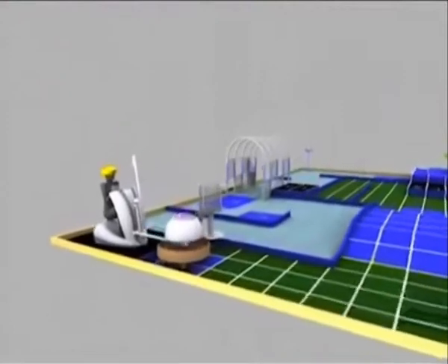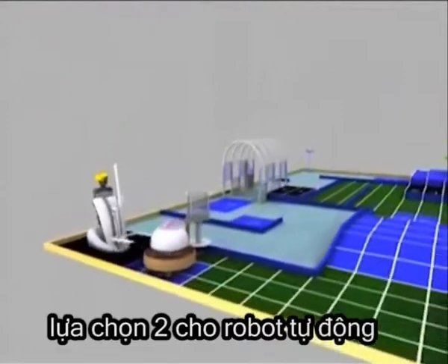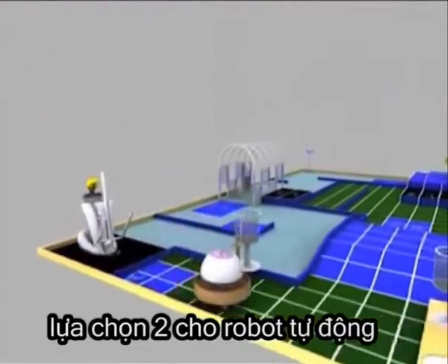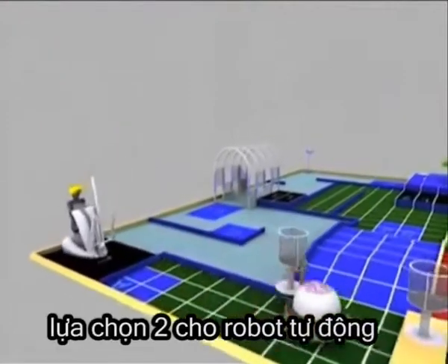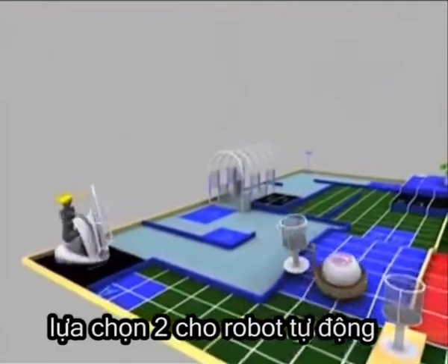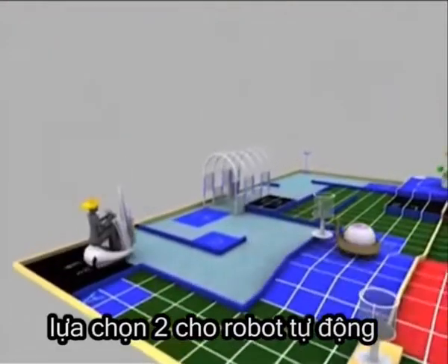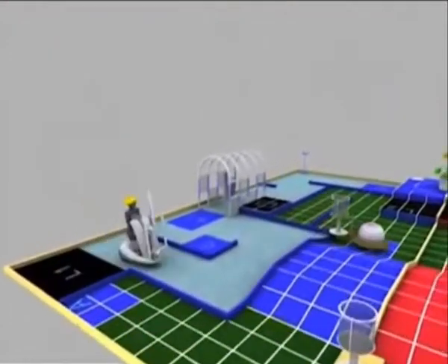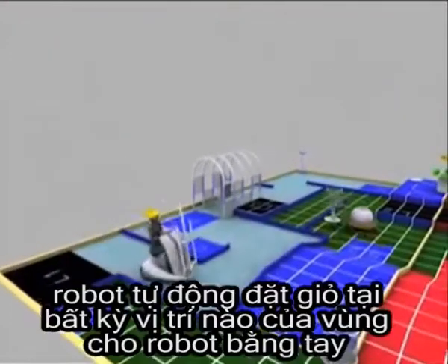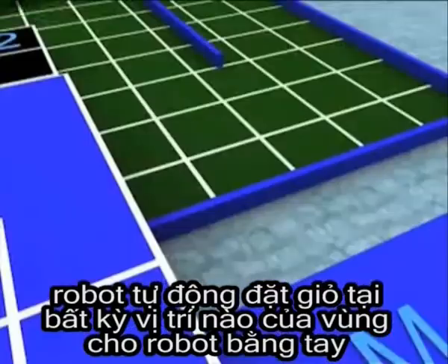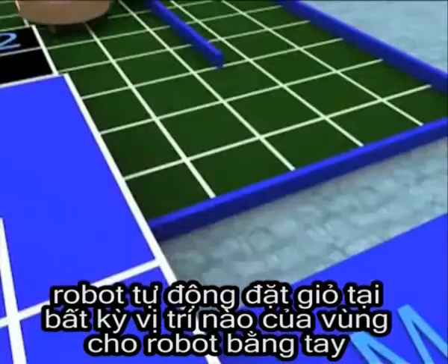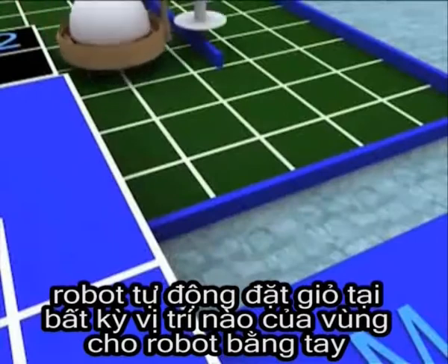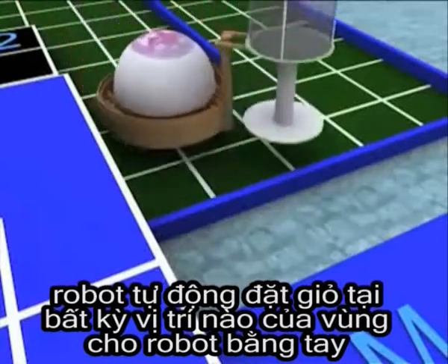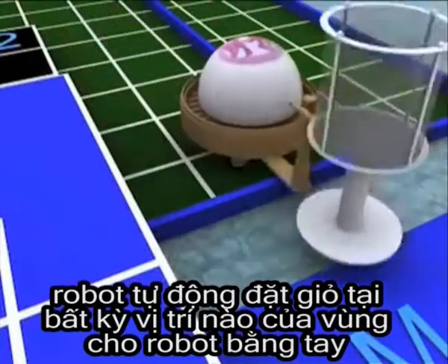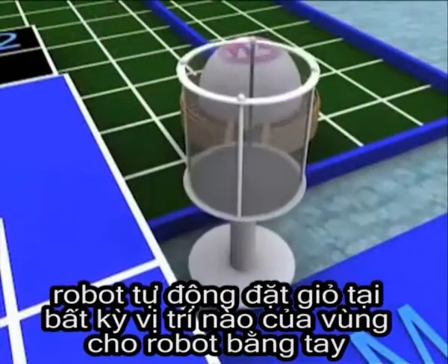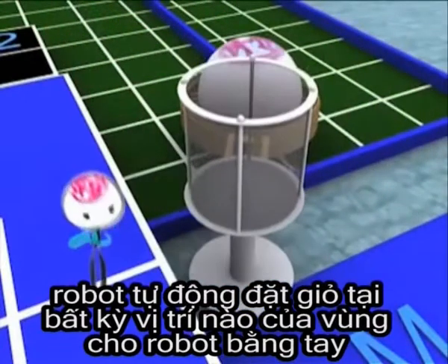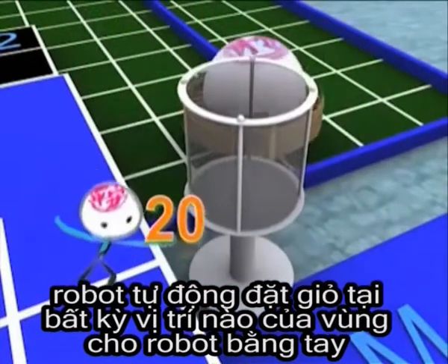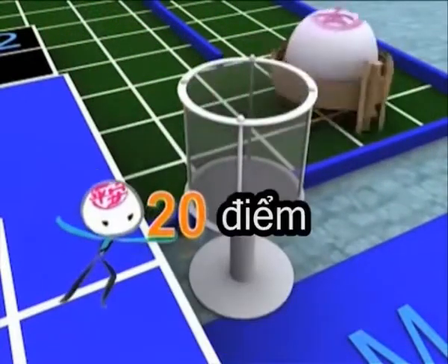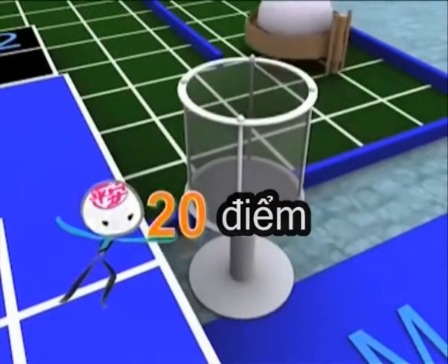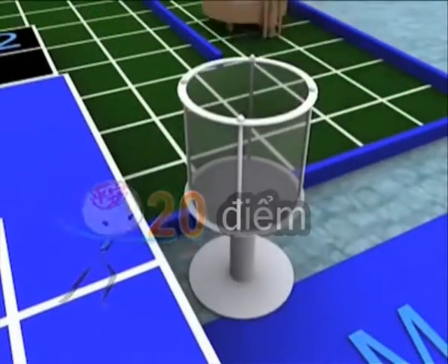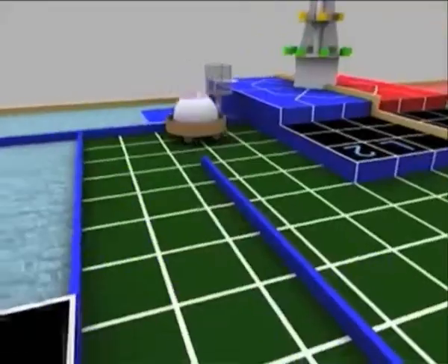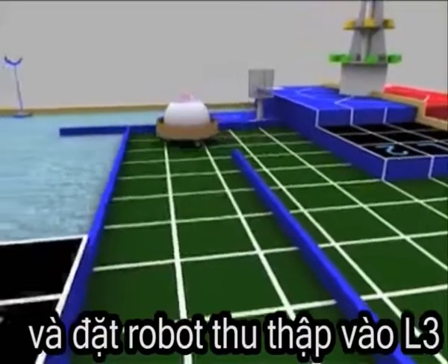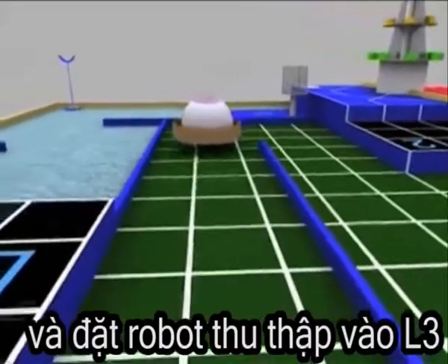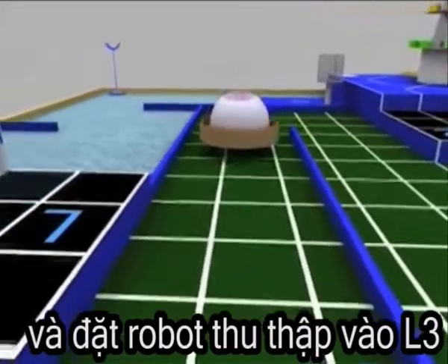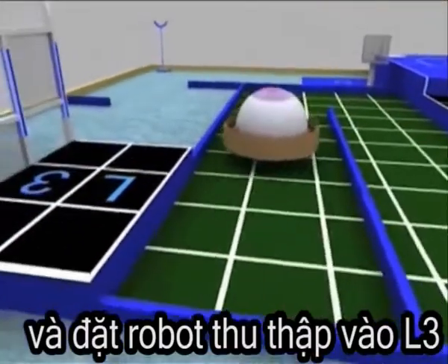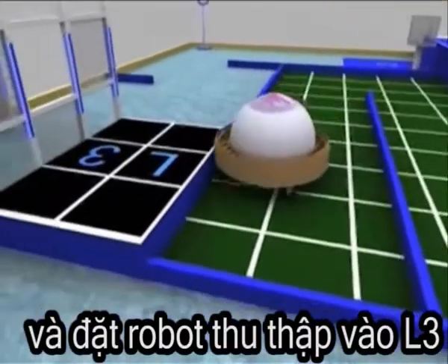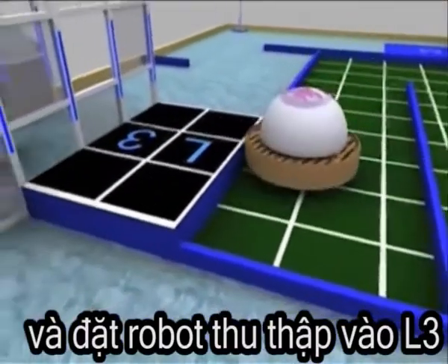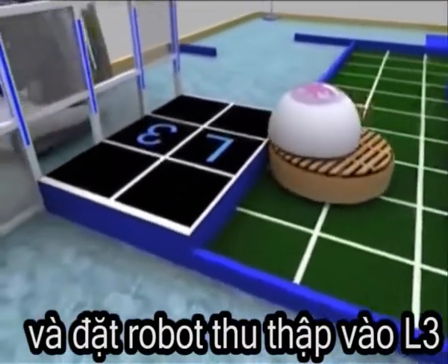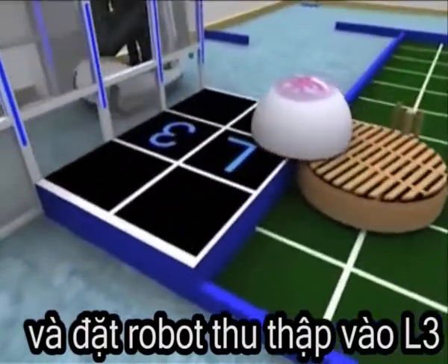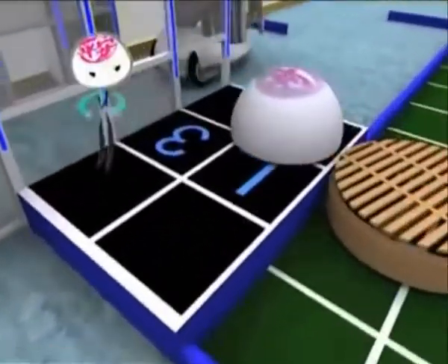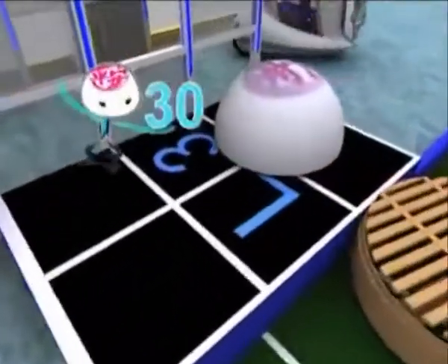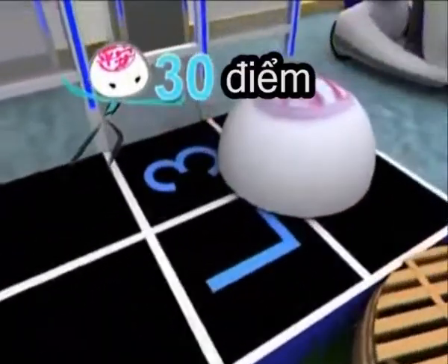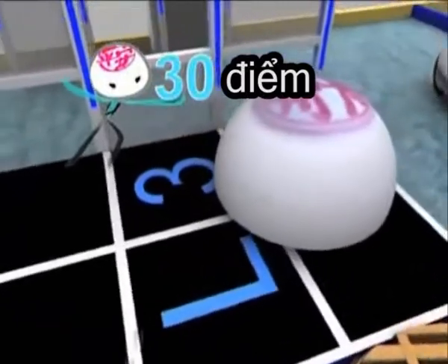There is the second option for the automatic robot. It puts the basket in any place of the manual robot zone for 20 points, then unloads the collector robot inside the loading area 3 for 30 points.